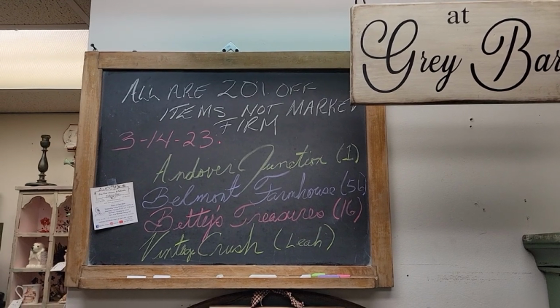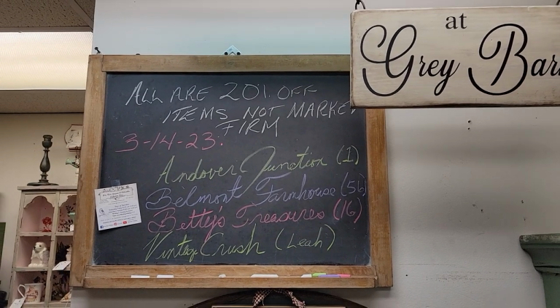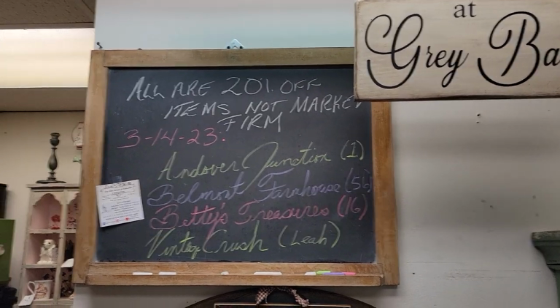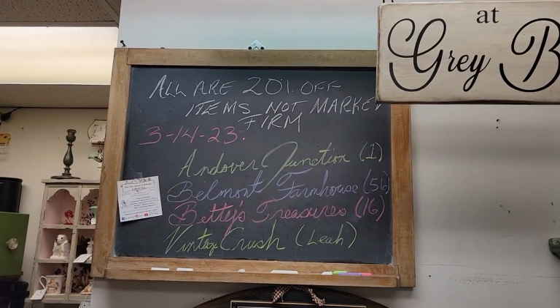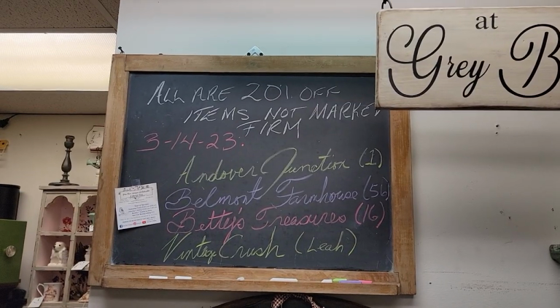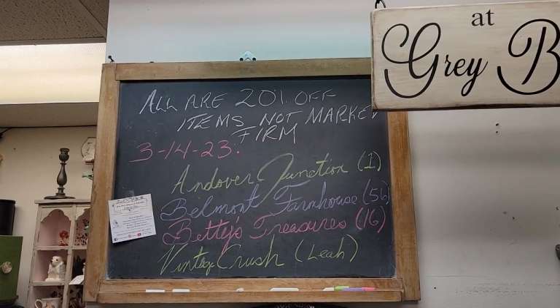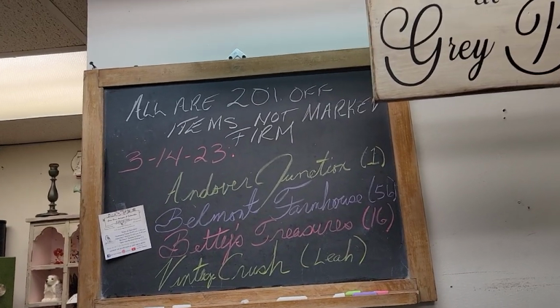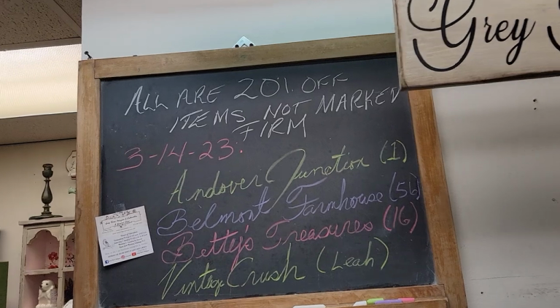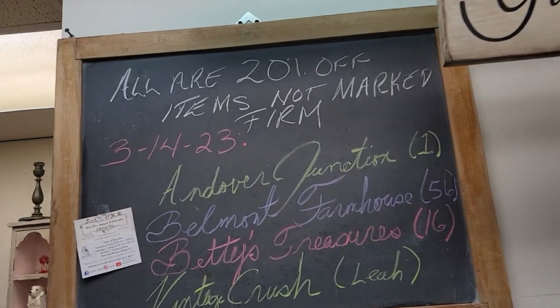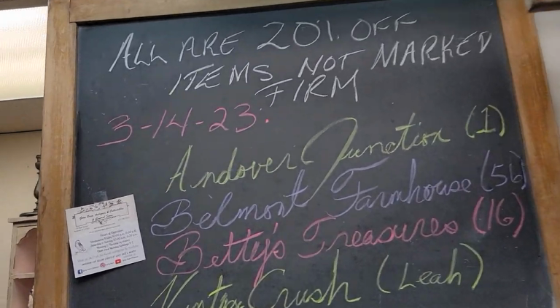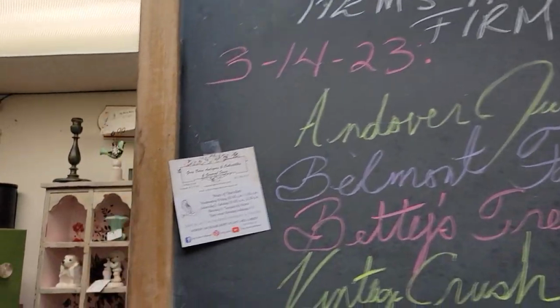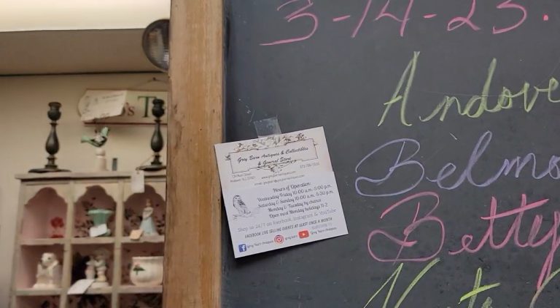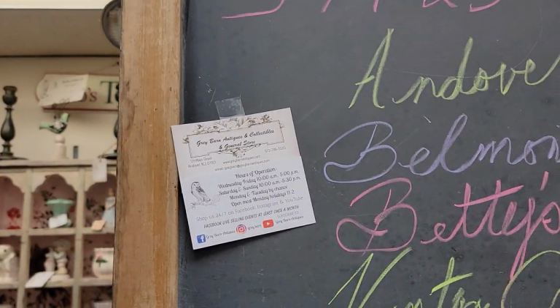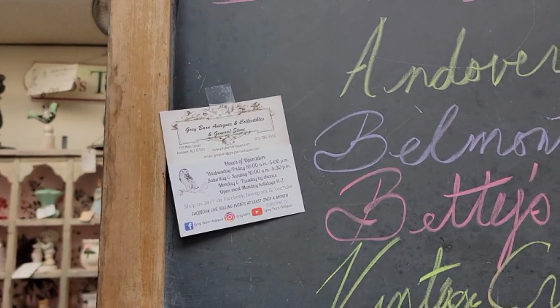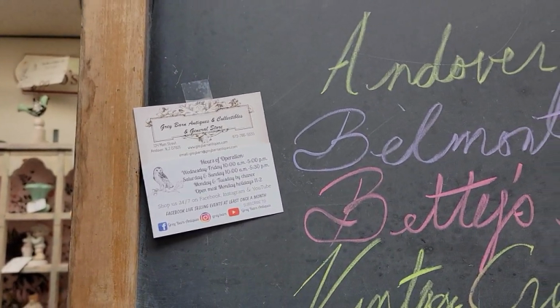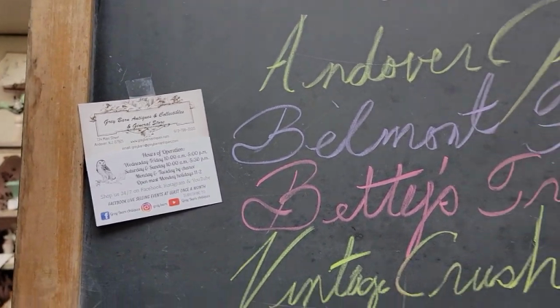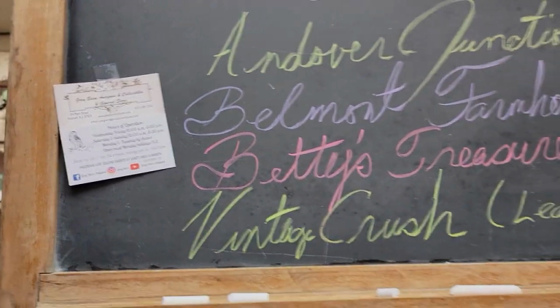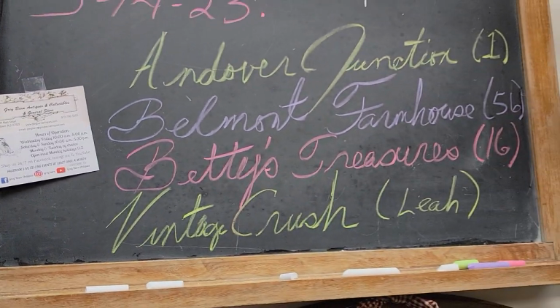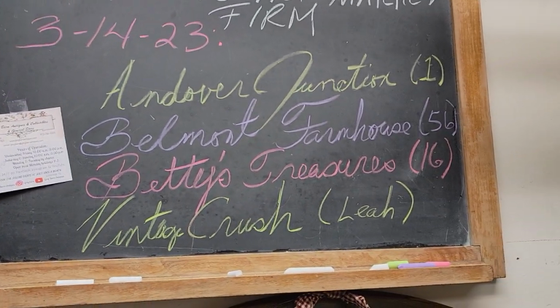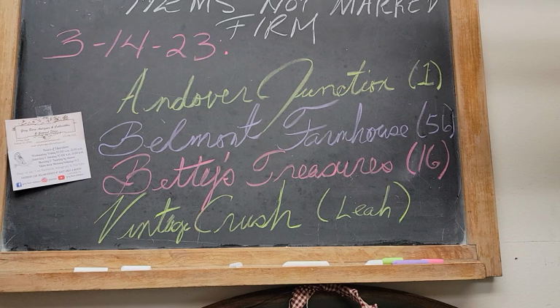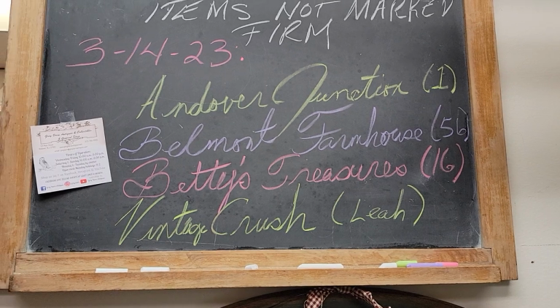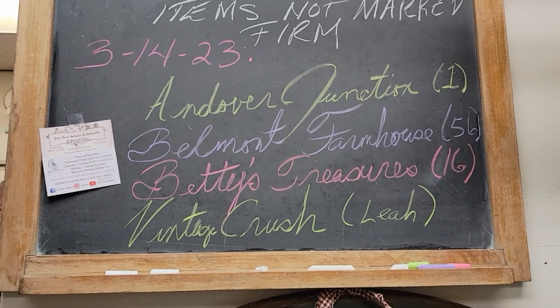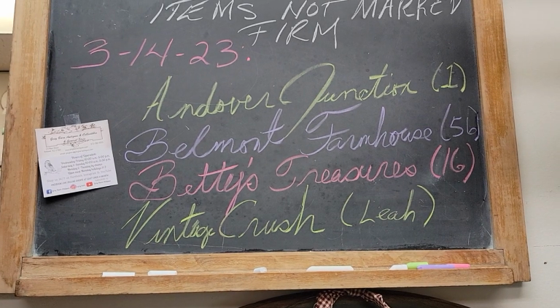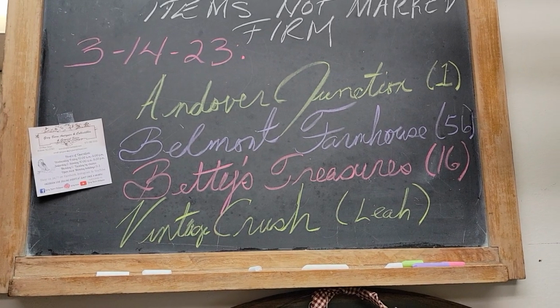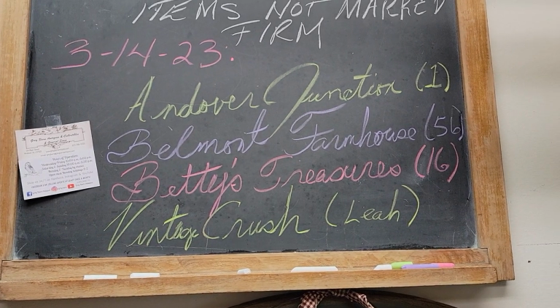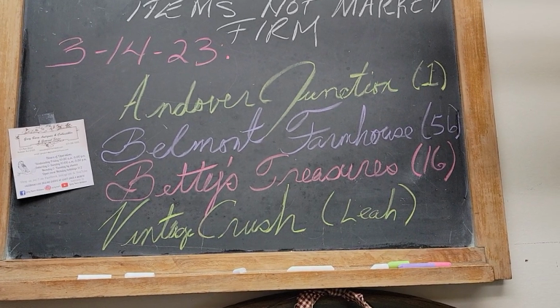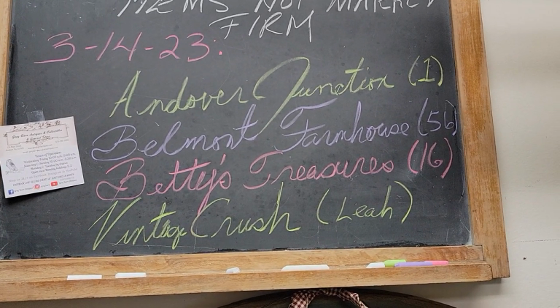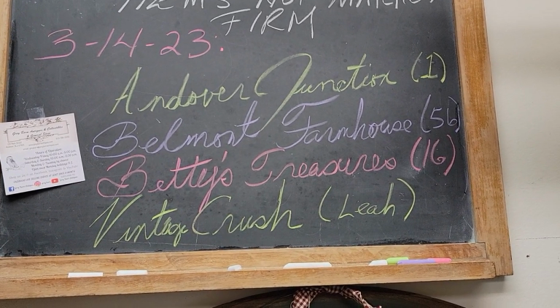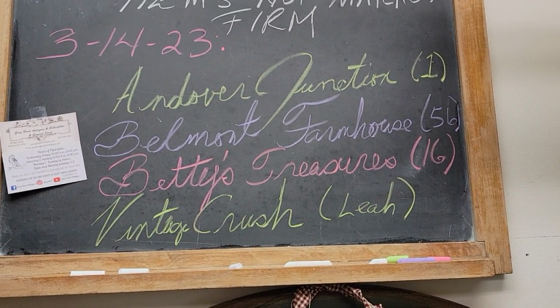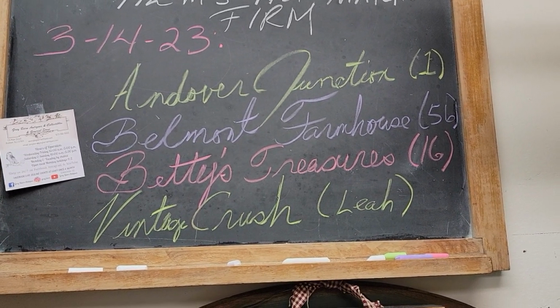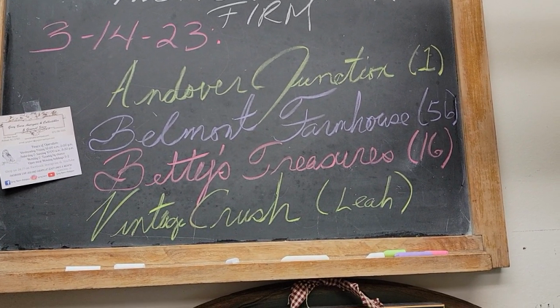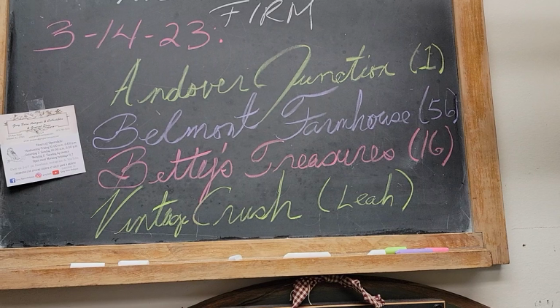Good evening and welcome to Gray Barn of Andover, New Jersey. Tonight we are going to visit with four of our vendors: Andover Junction, Belmont Farmhouse, Betty's Treasures, and Vintage Crush. In the parentheses I put their vendor codes as they appear on their tags.